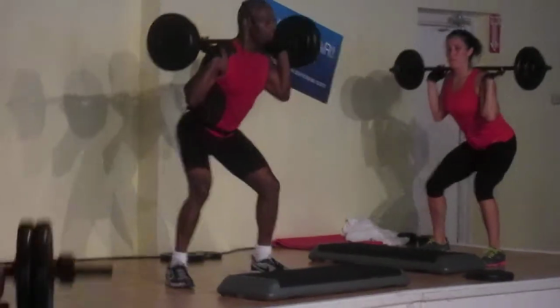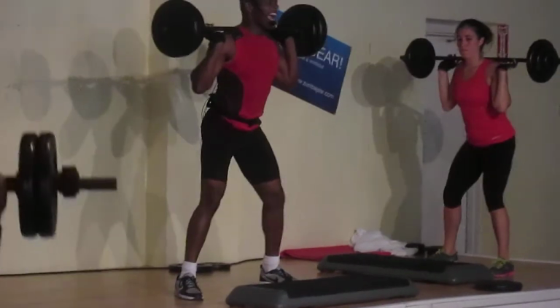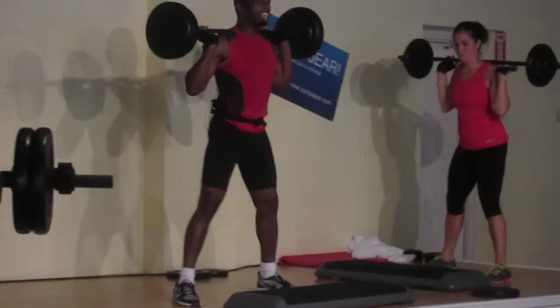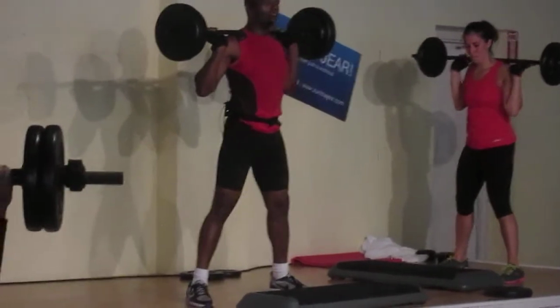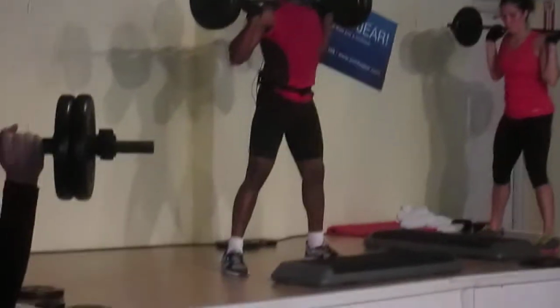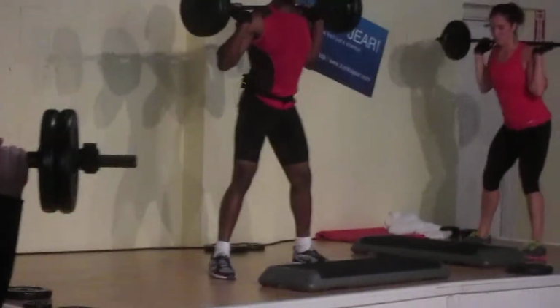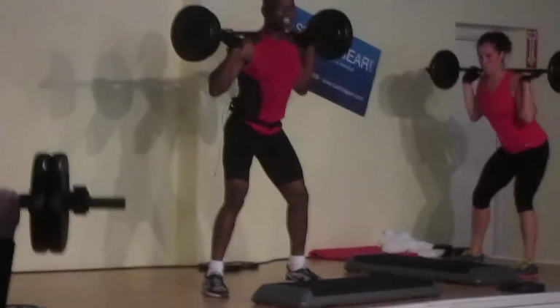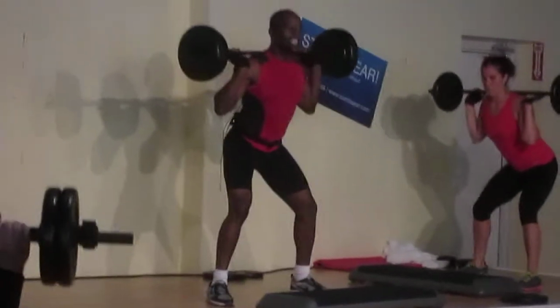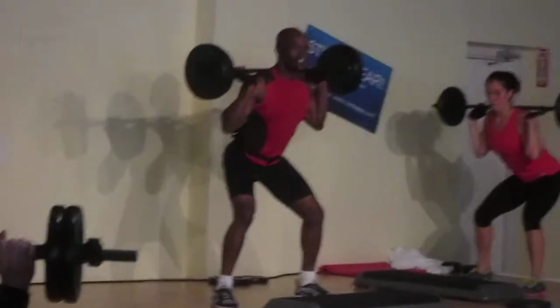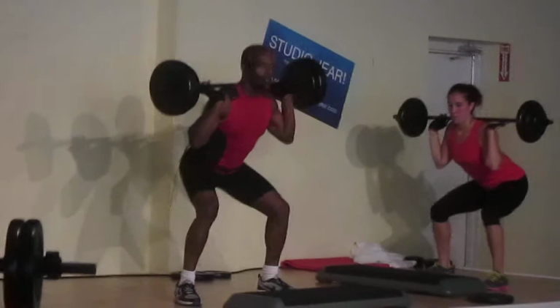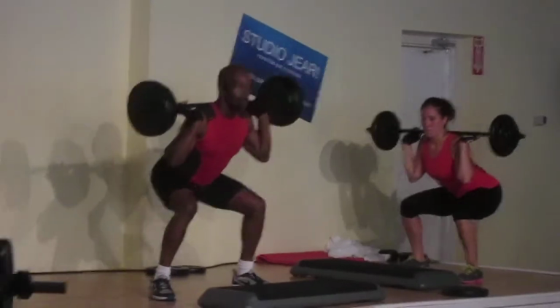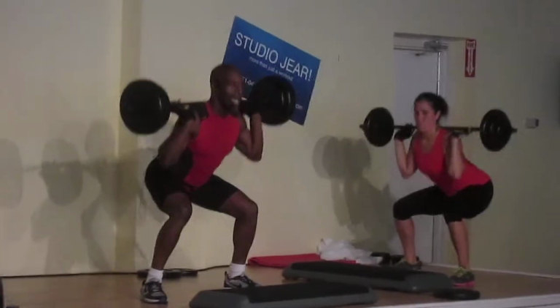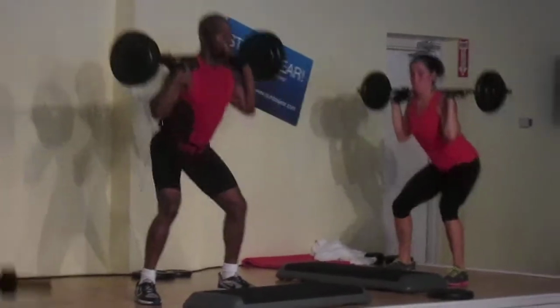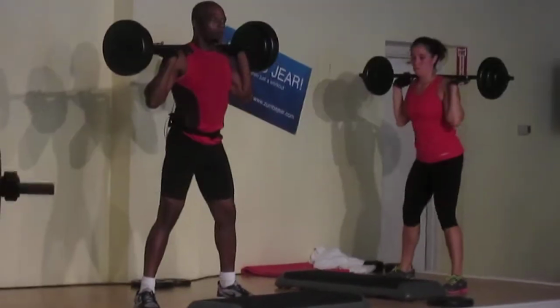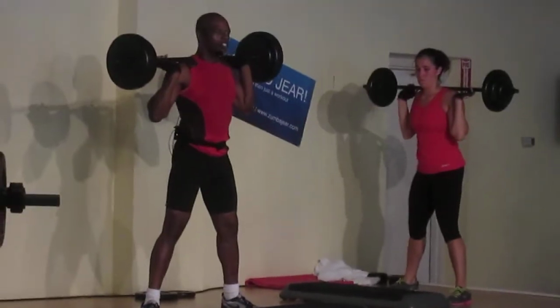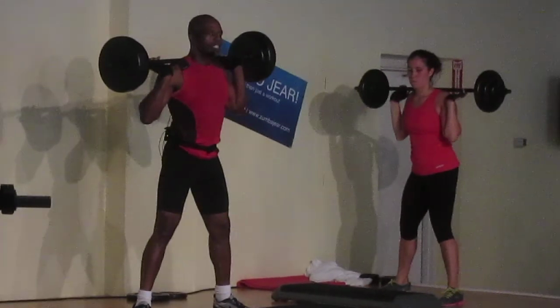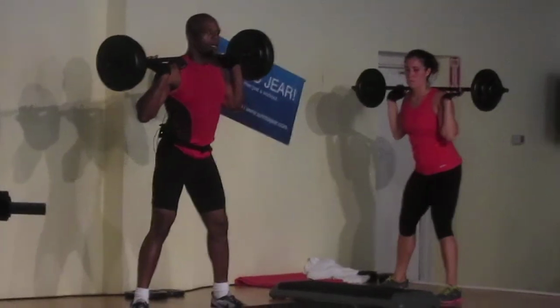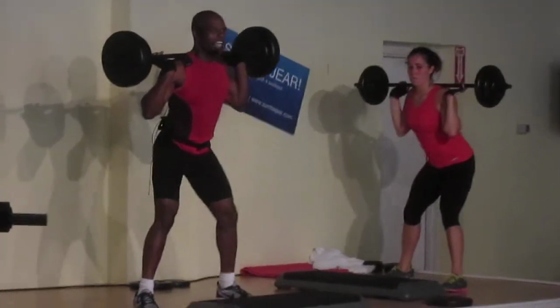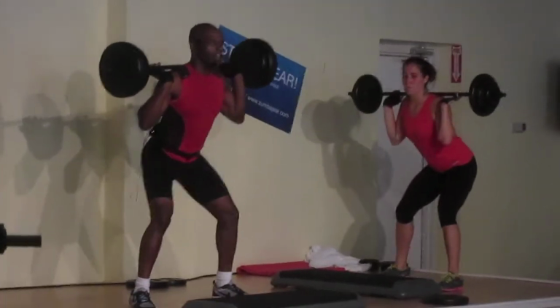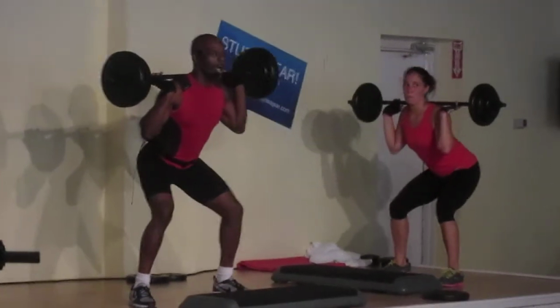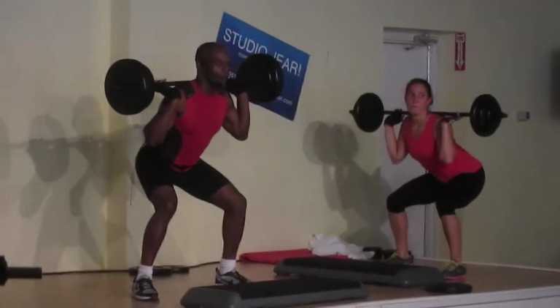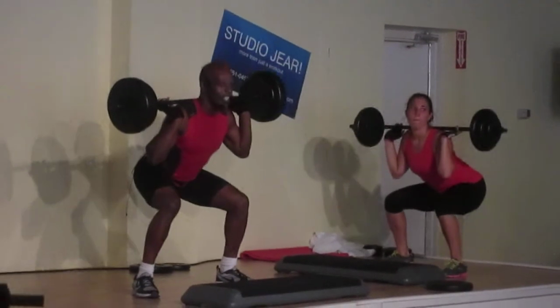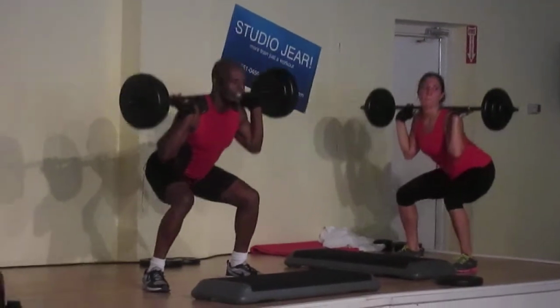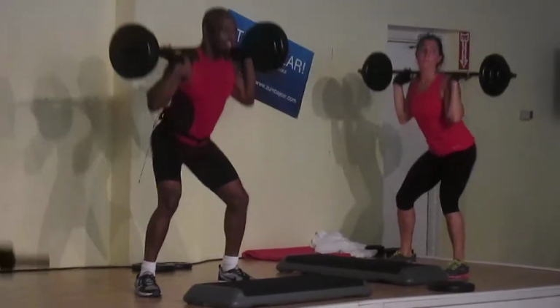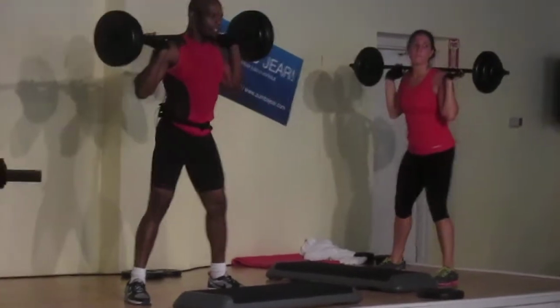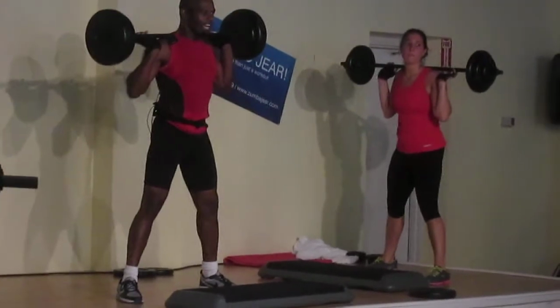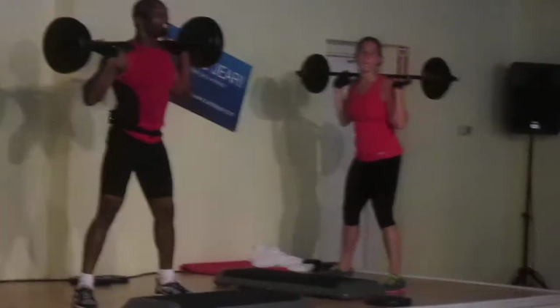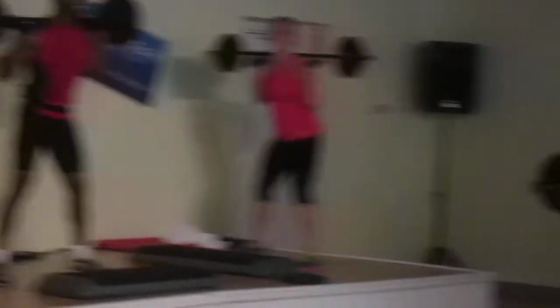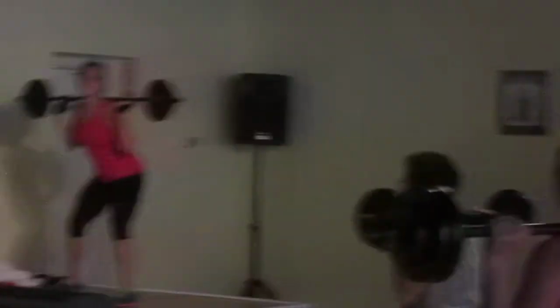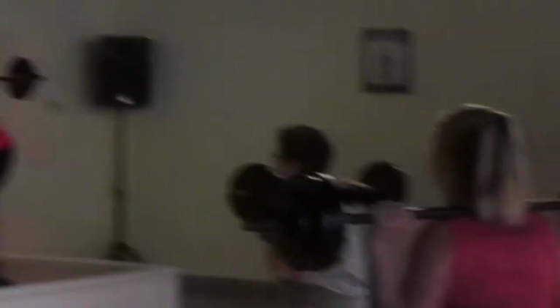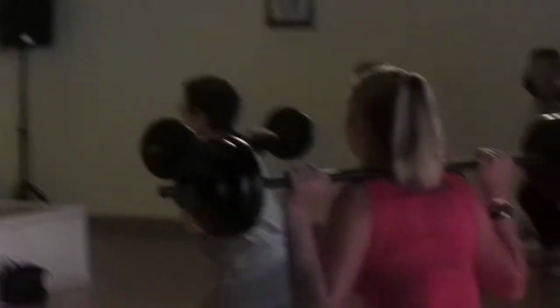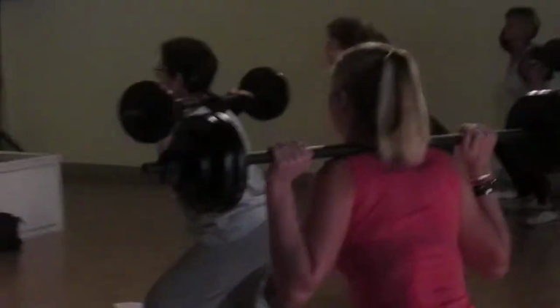Three counts down — three, two, one, push. I need a little more body coming here, please. Check your chest out, keep body.